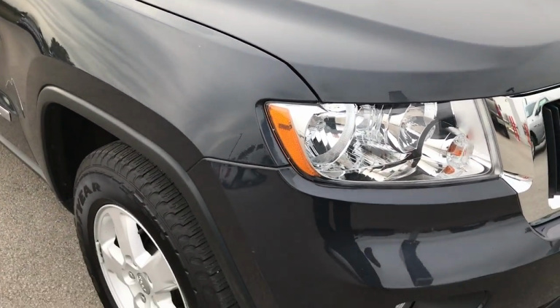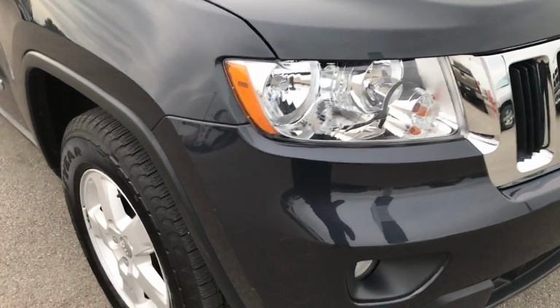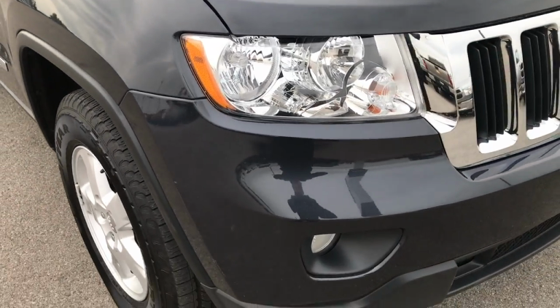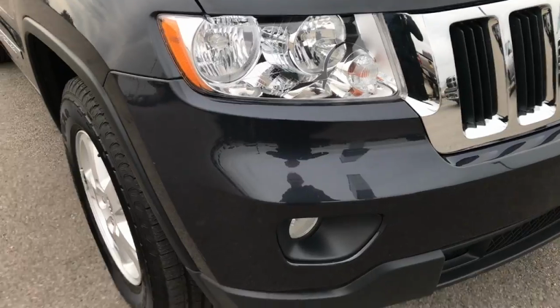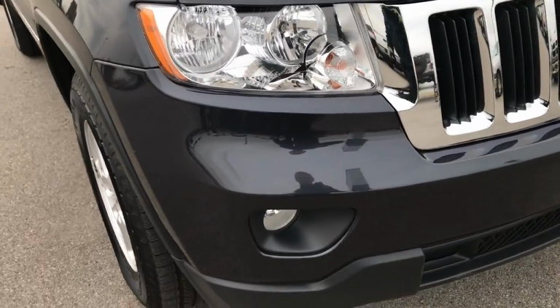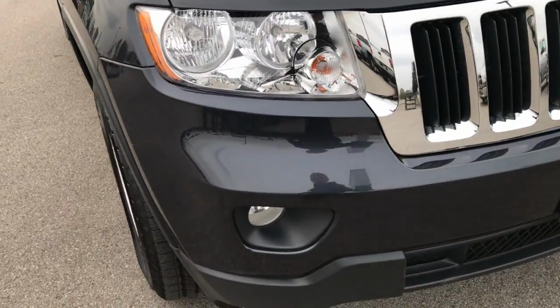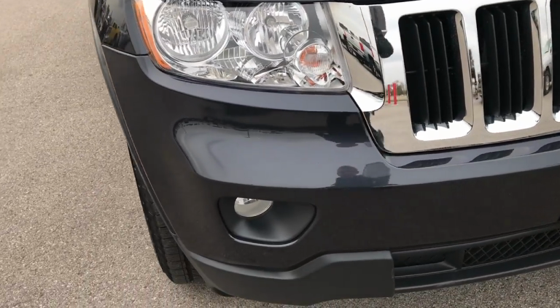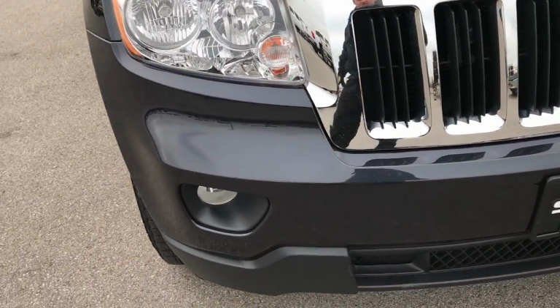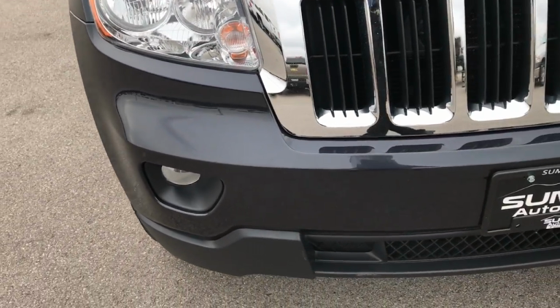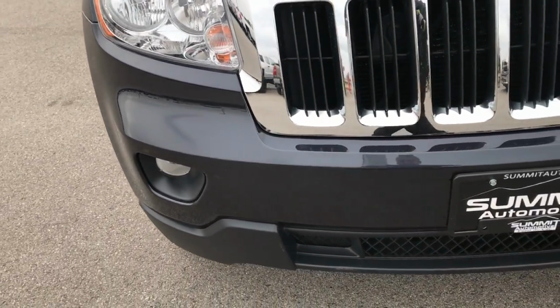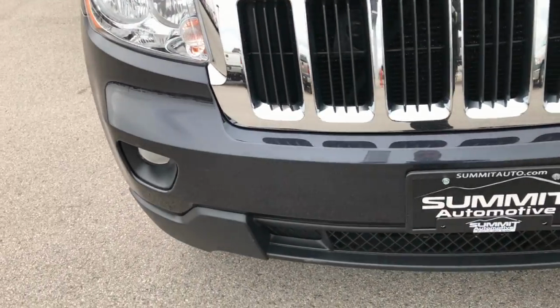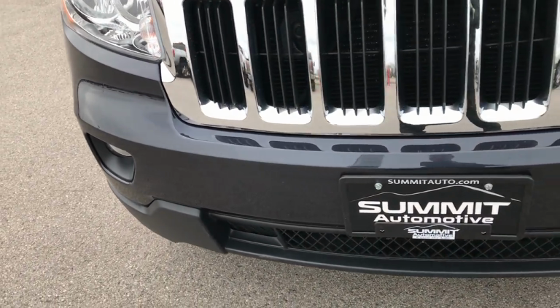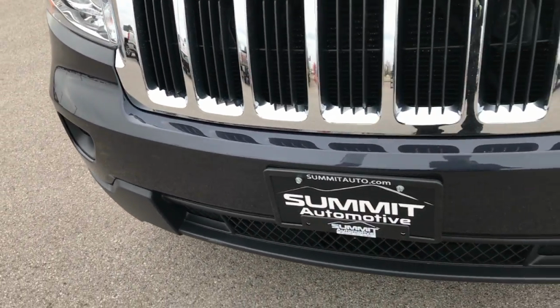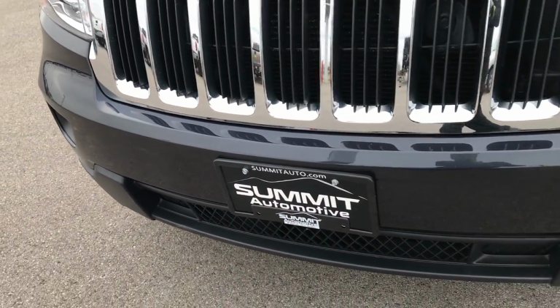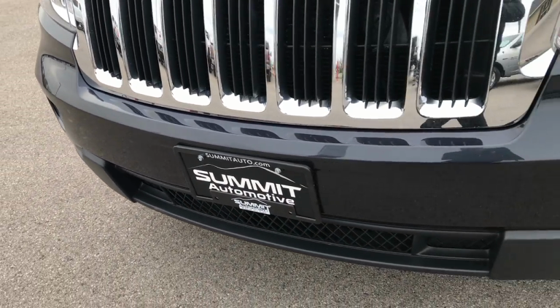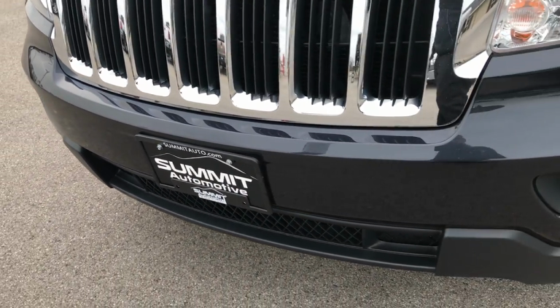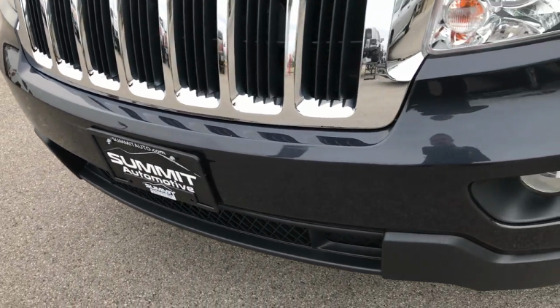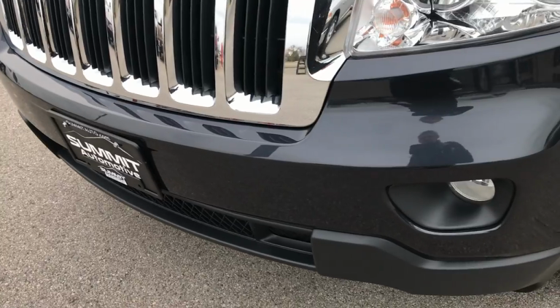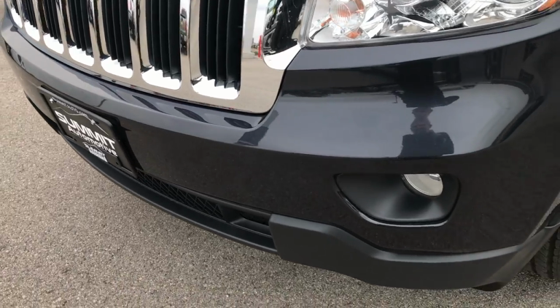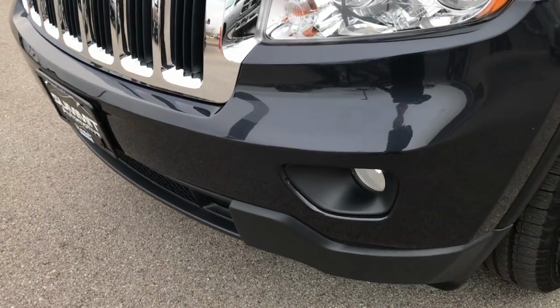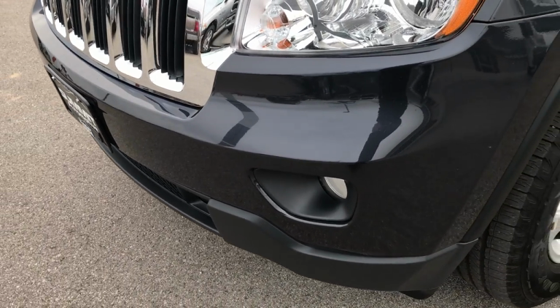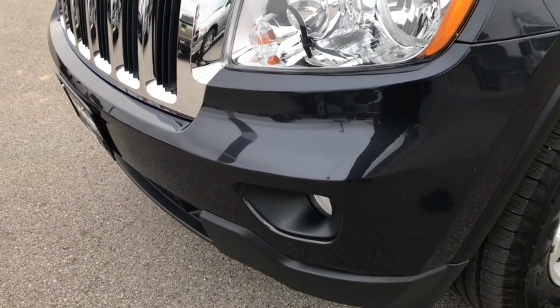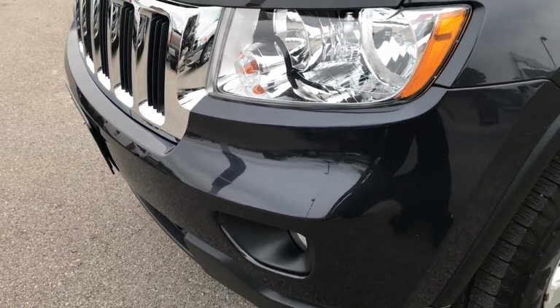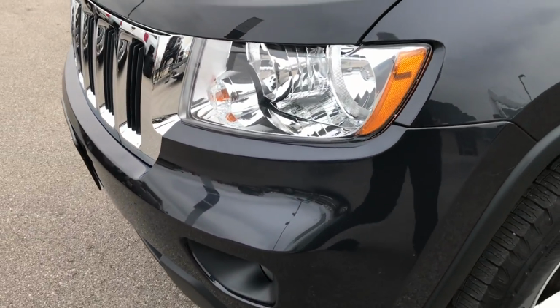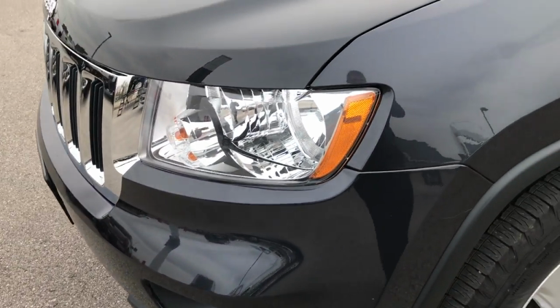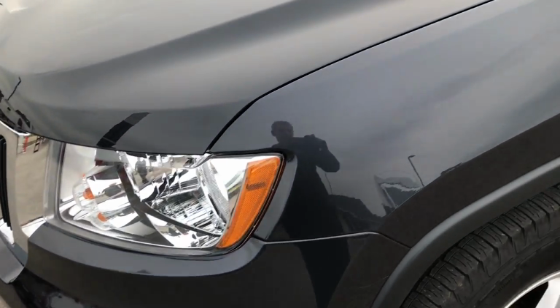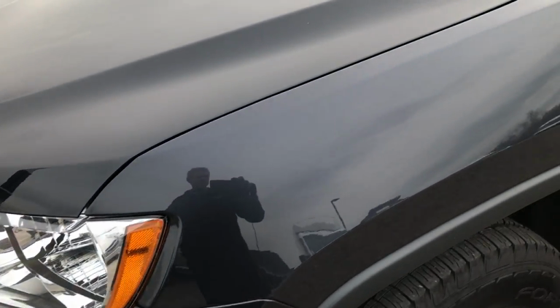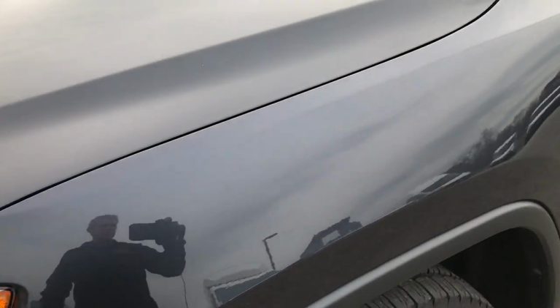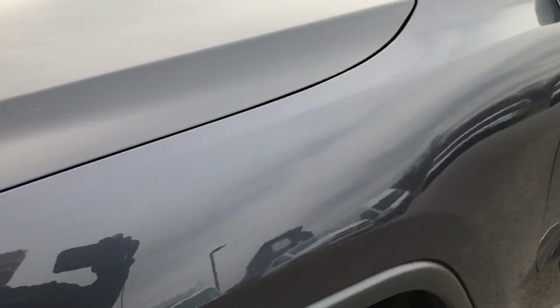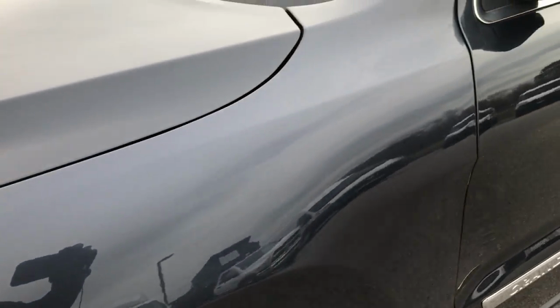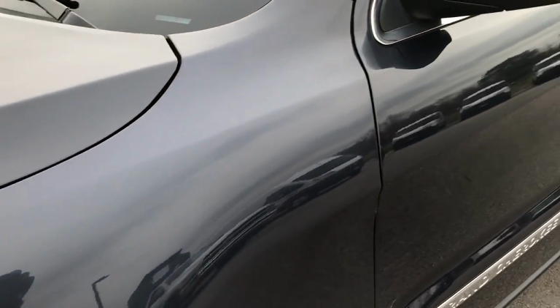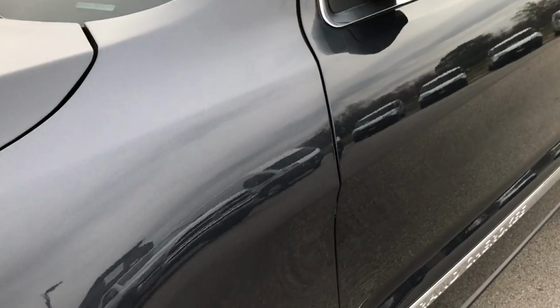This vehicle has the award-winning 3.6 liter V6 Pentastar motor. It's been on Ward's top 10 engine list four different times now. From this HD video you'll be able to tell just how clean this Jeep is.